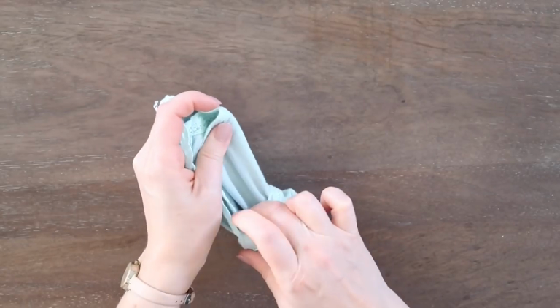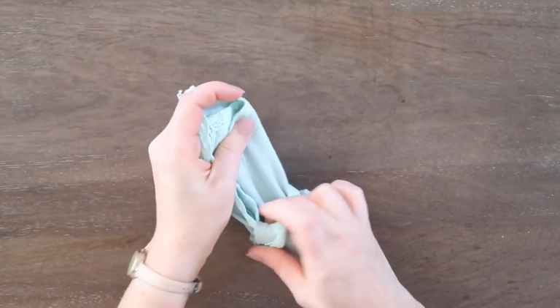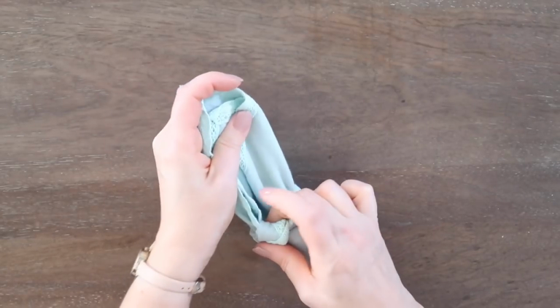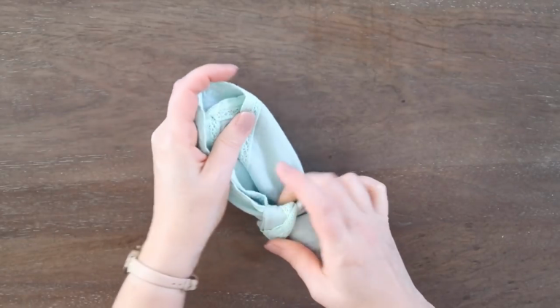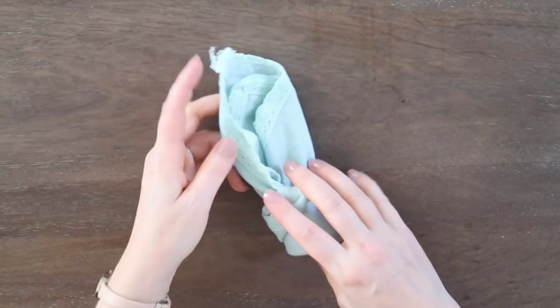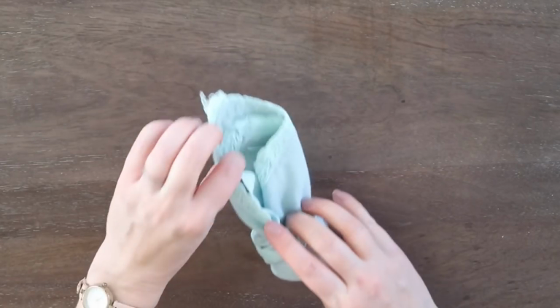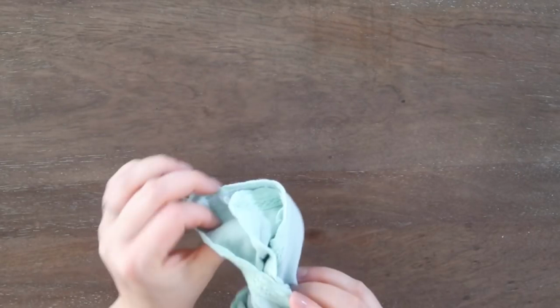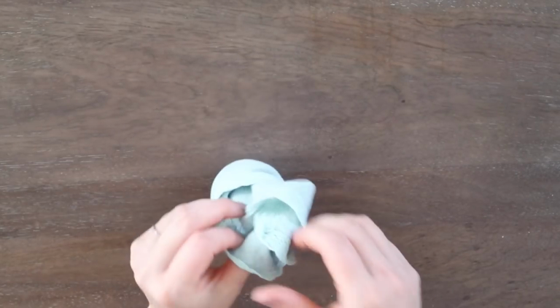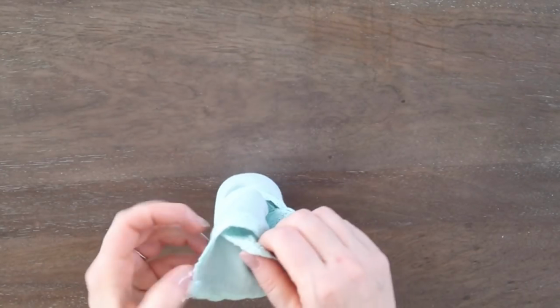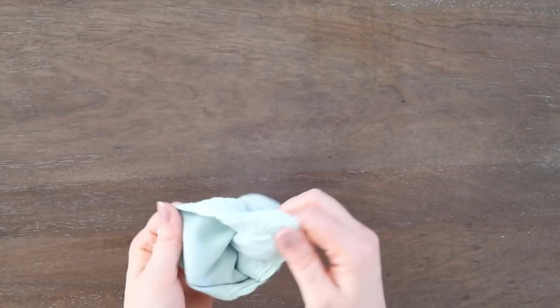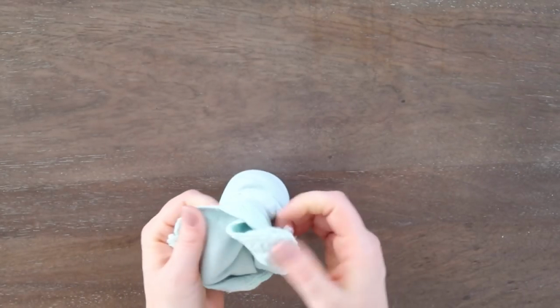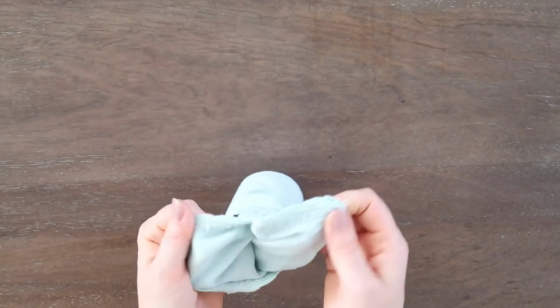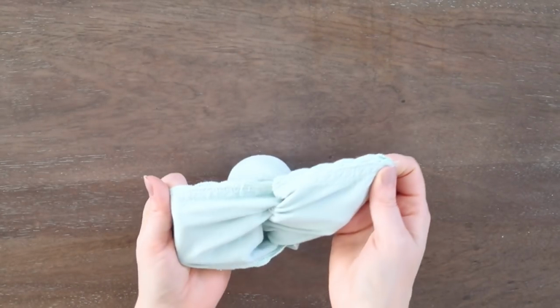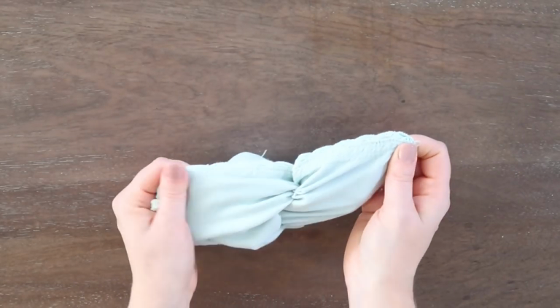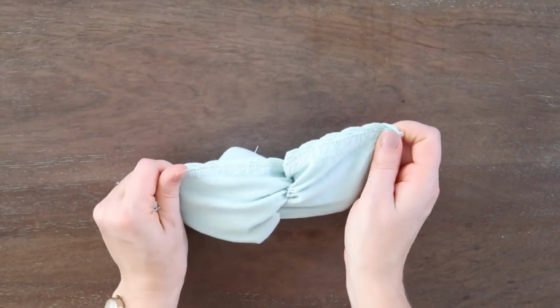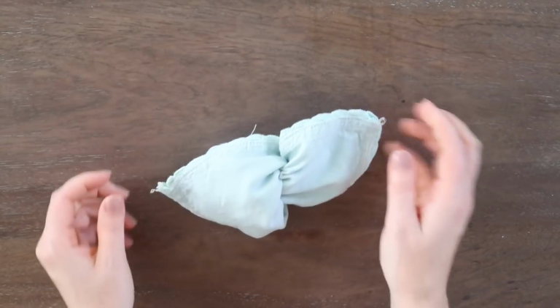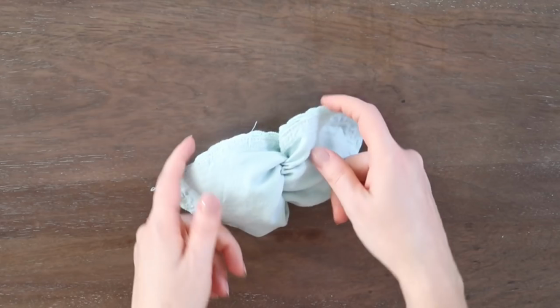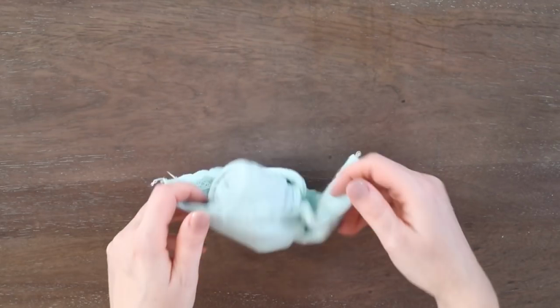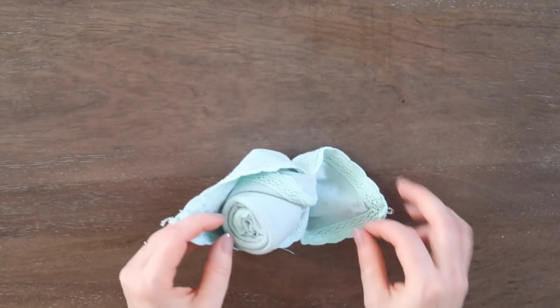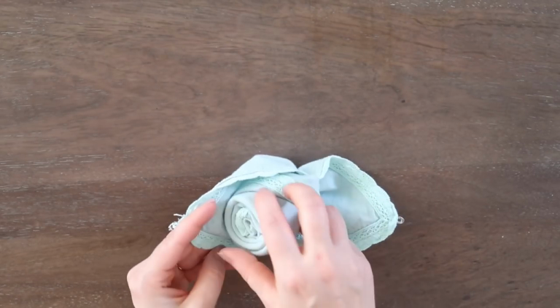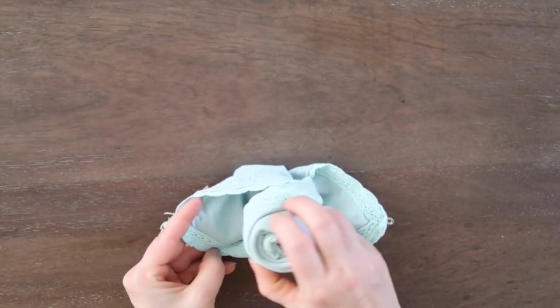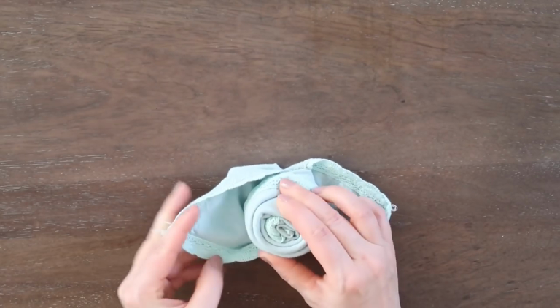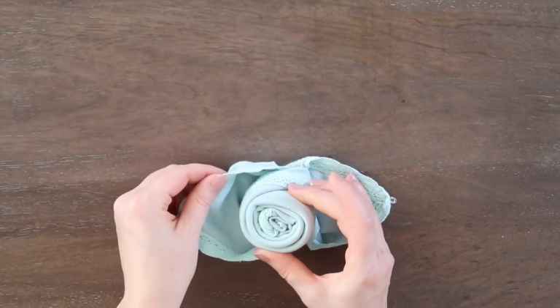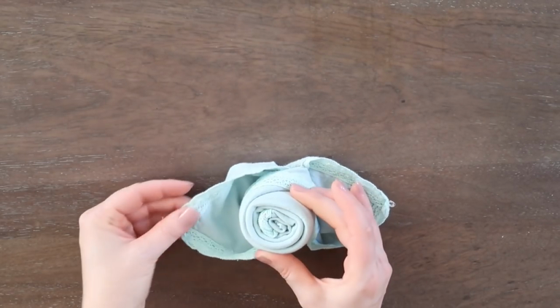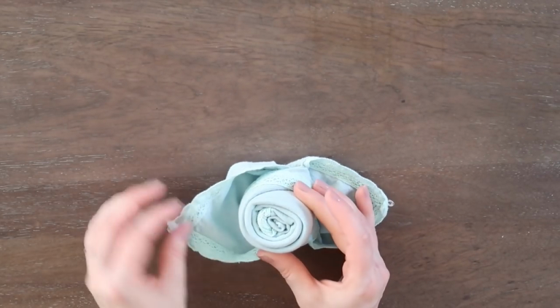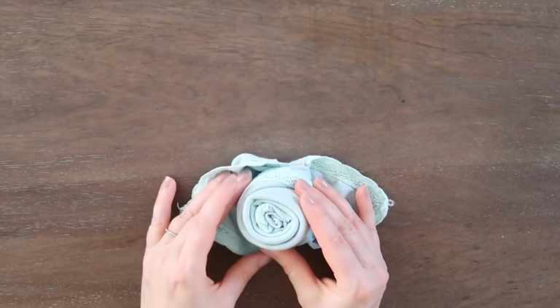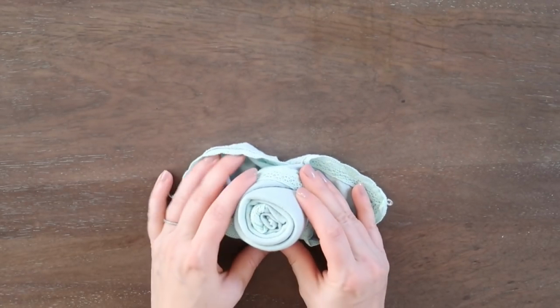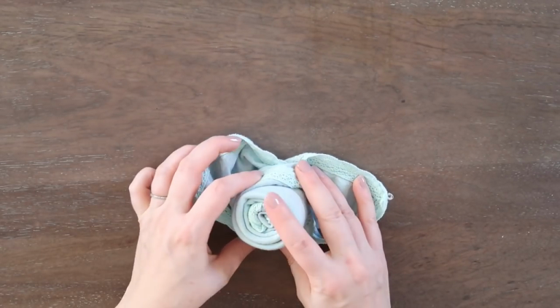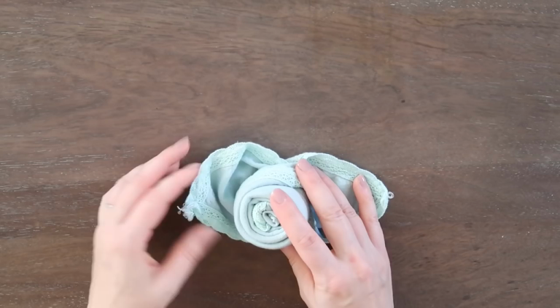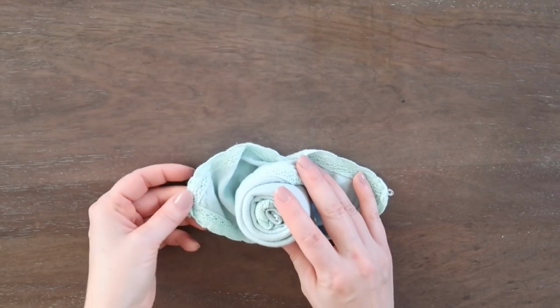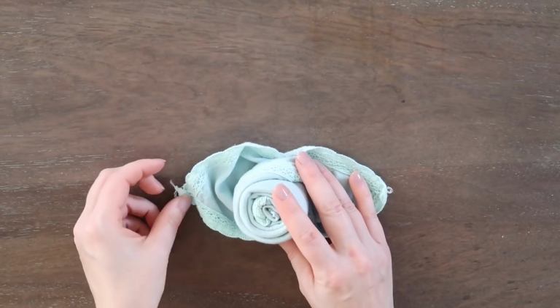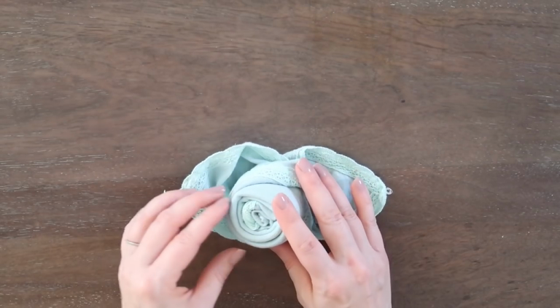Once you have that tucked in, you're going to separate the two ends and turn it over, and there you have your rose folded napkin.